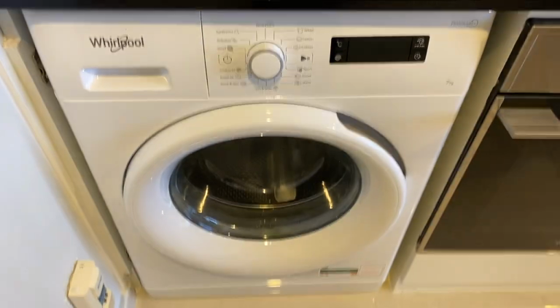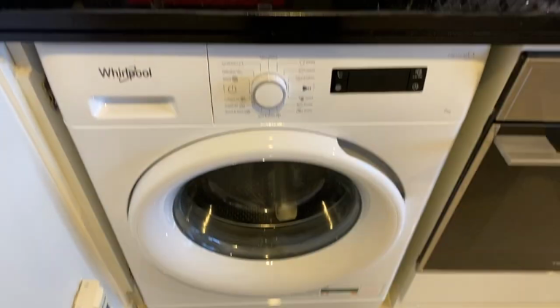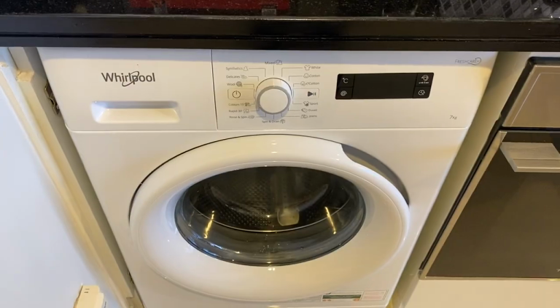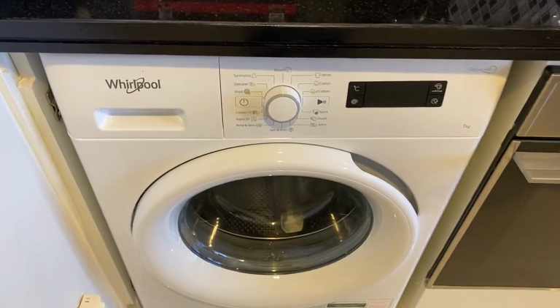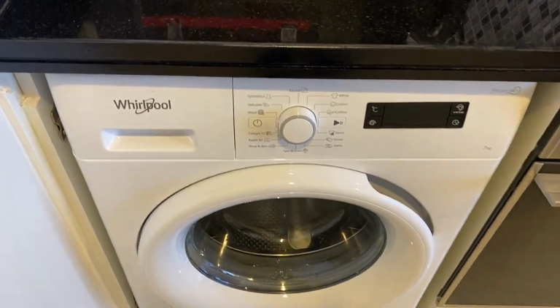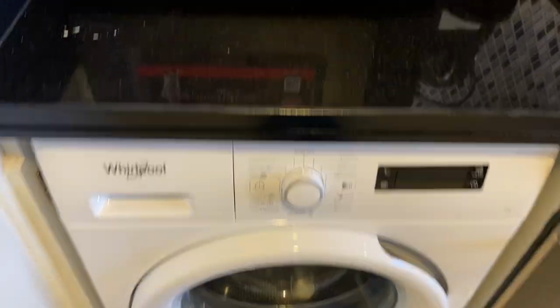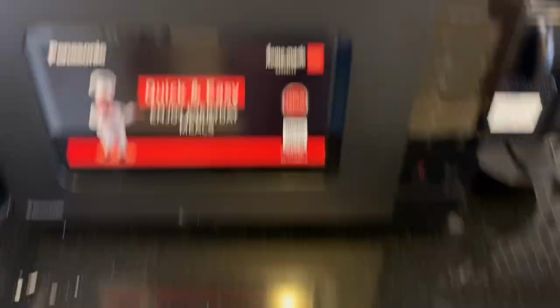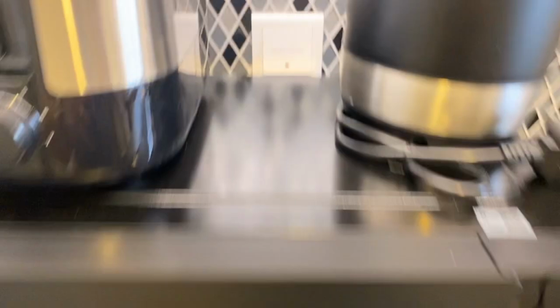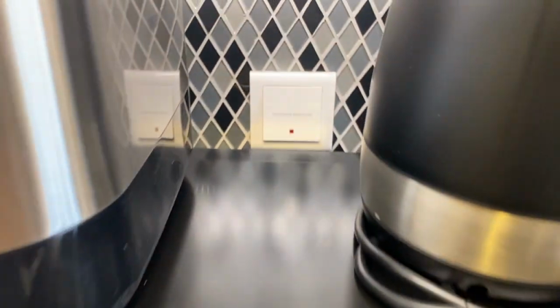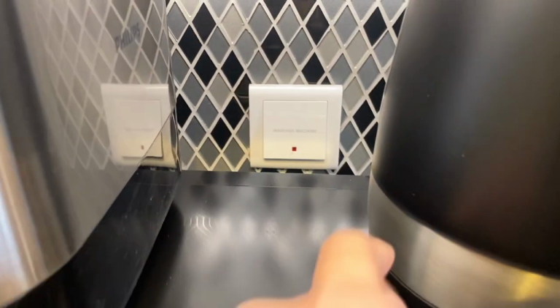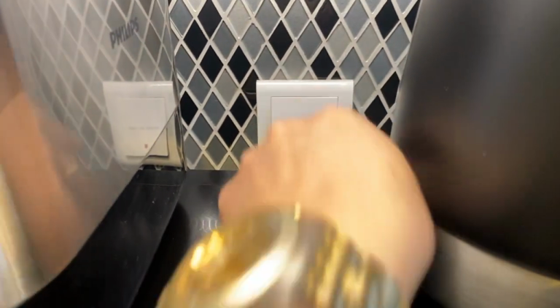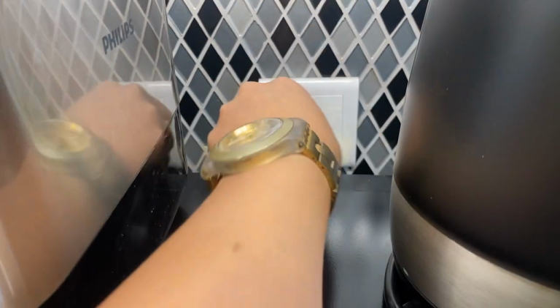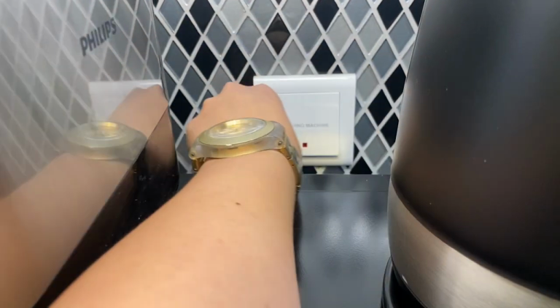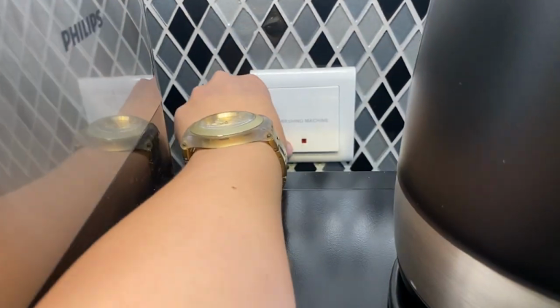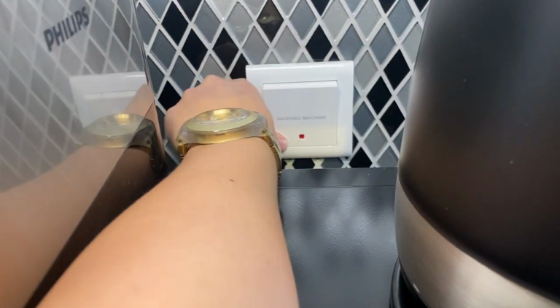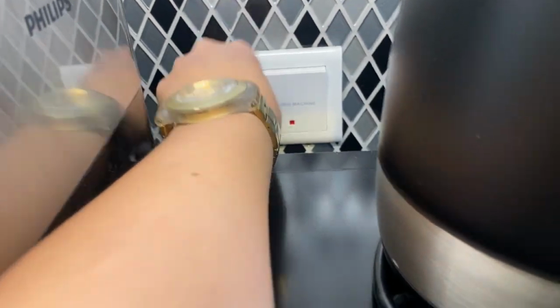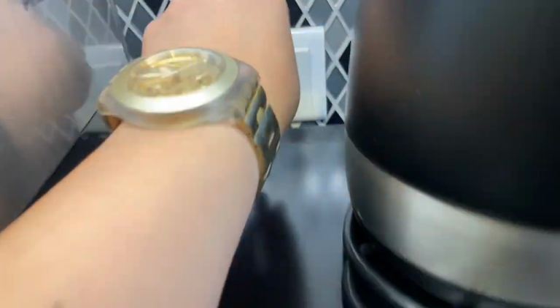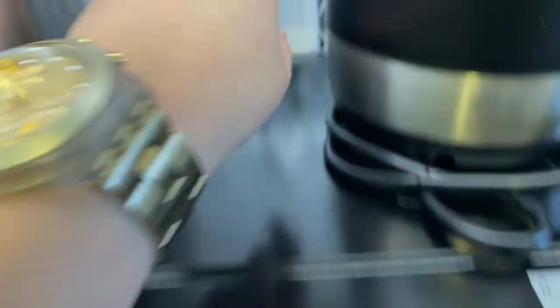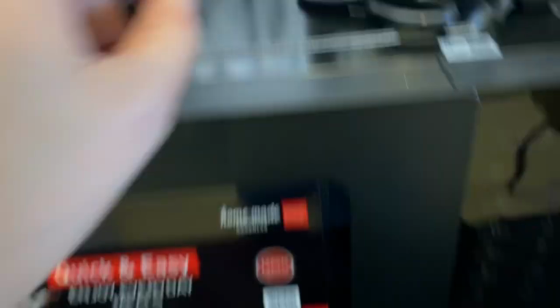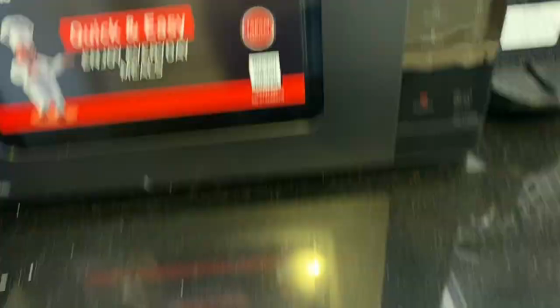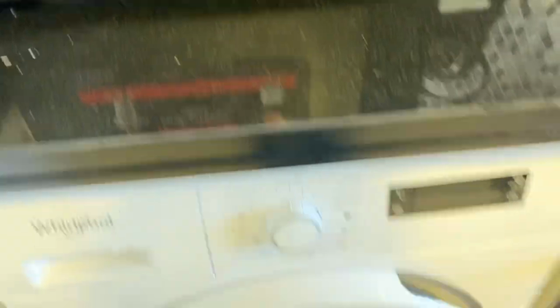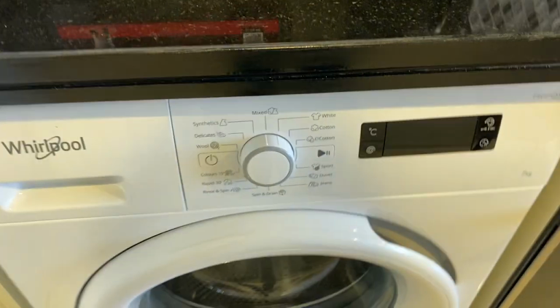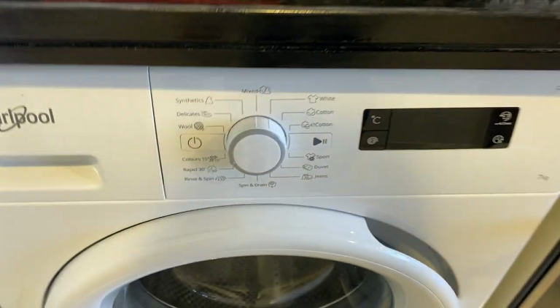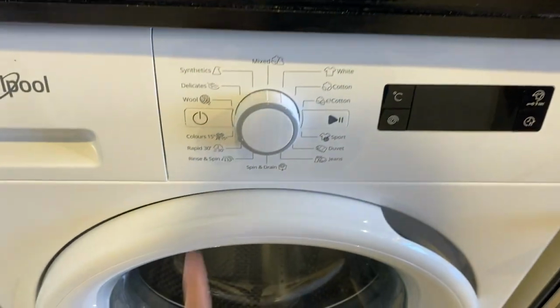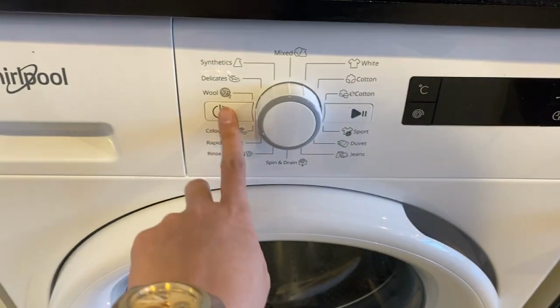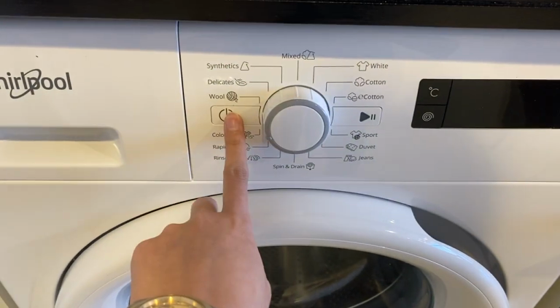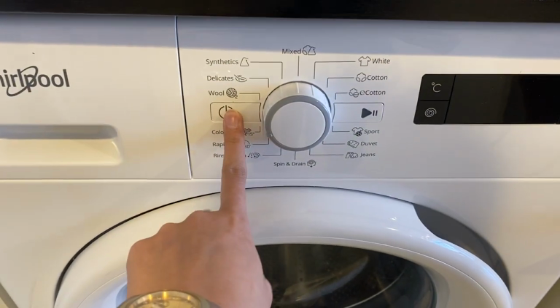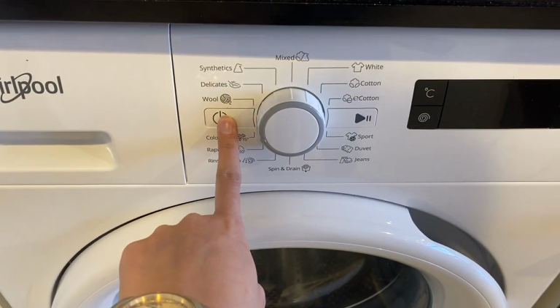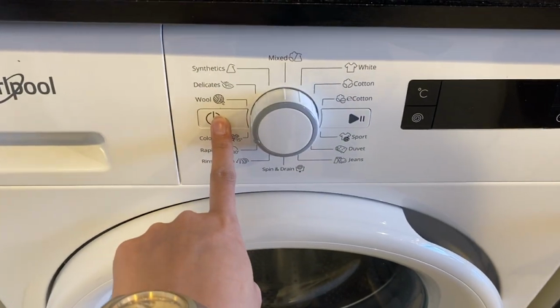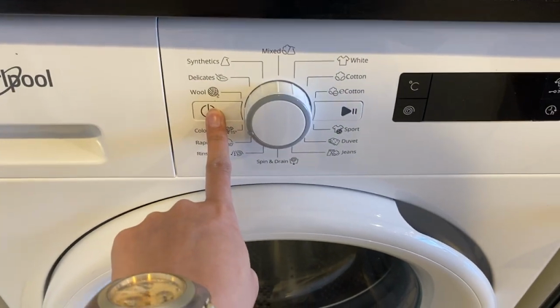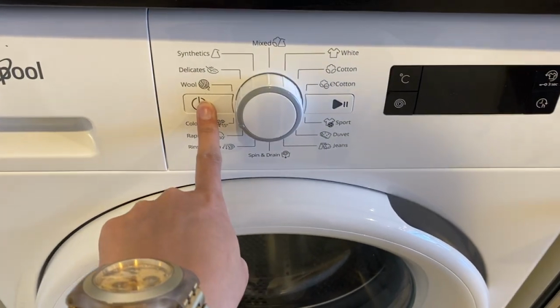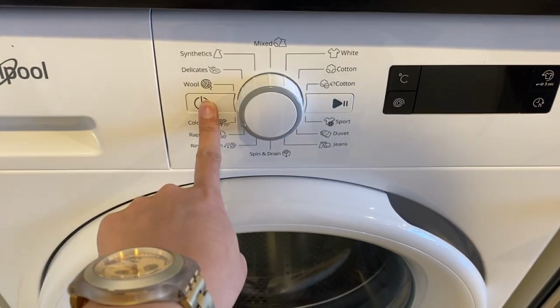To use the washing machine, make sure that the main switch is on. Press this power button right here to turn on.